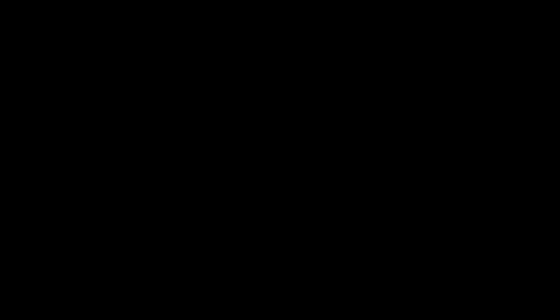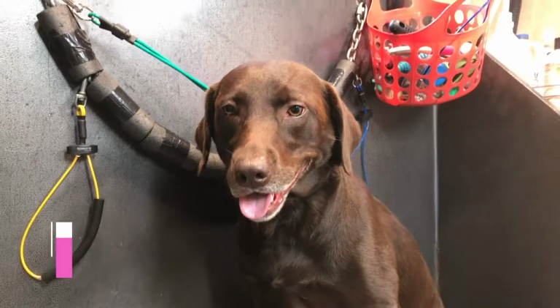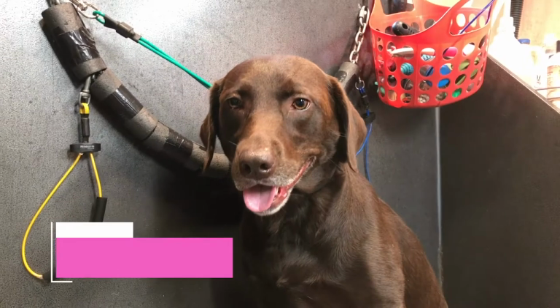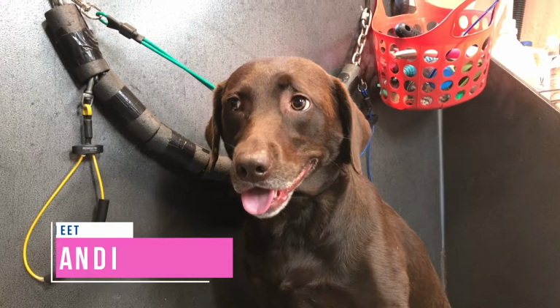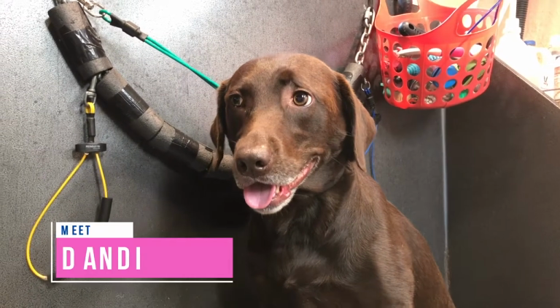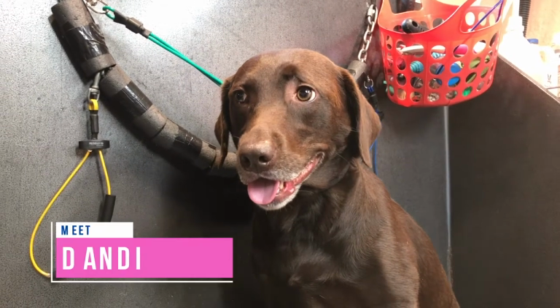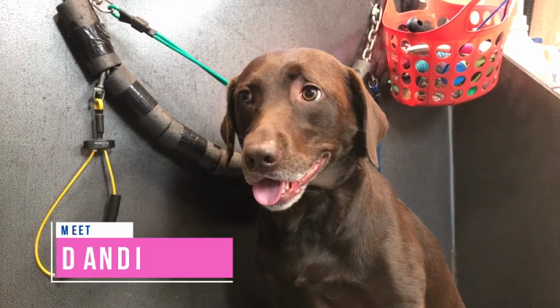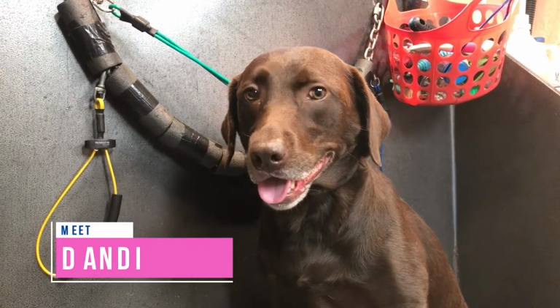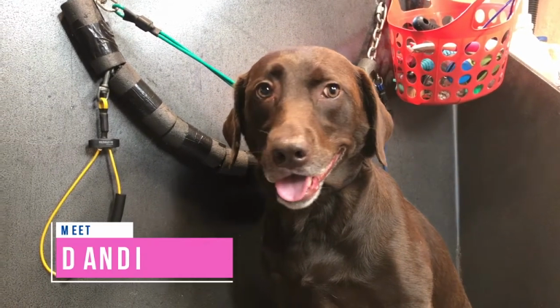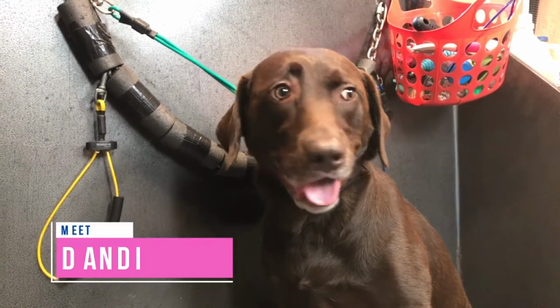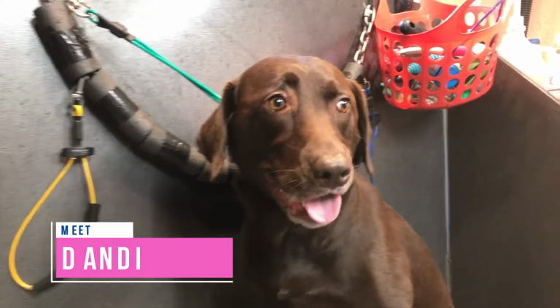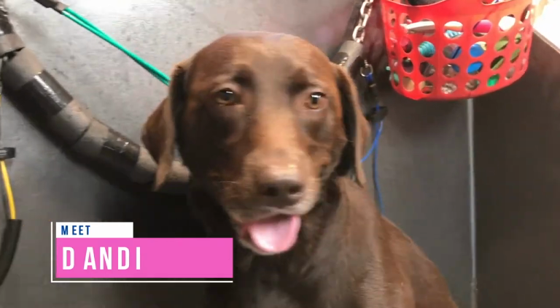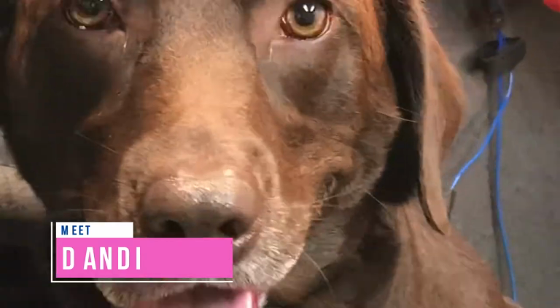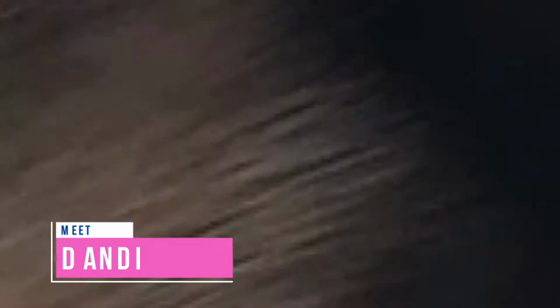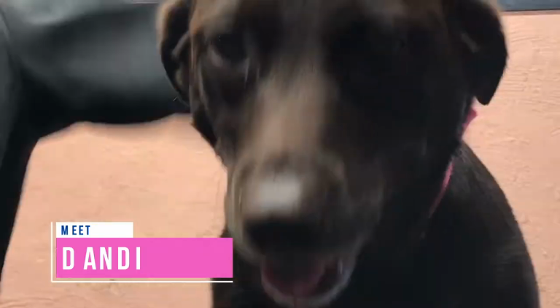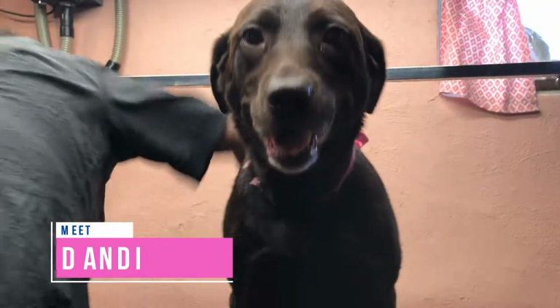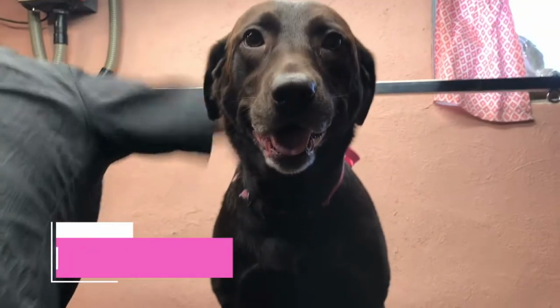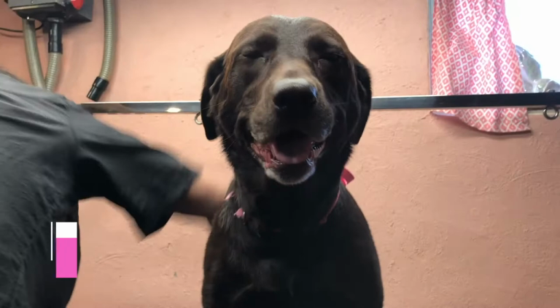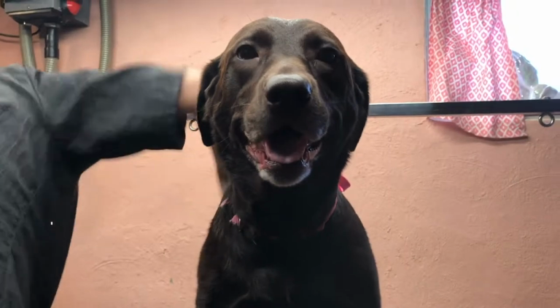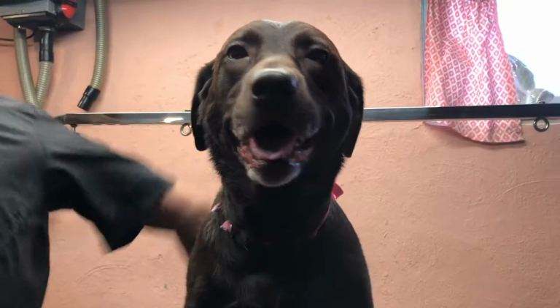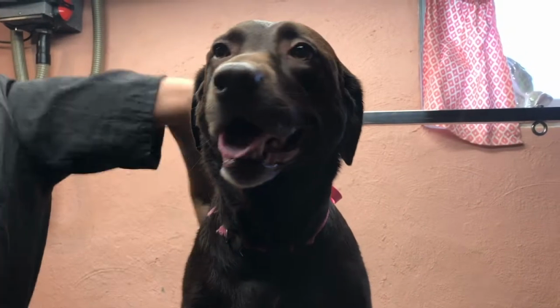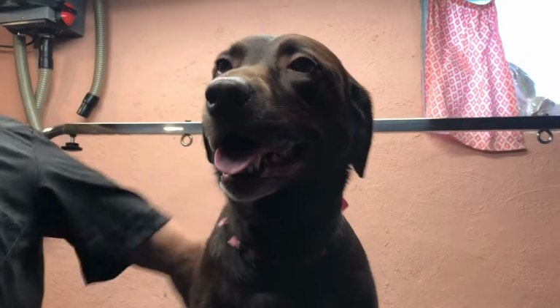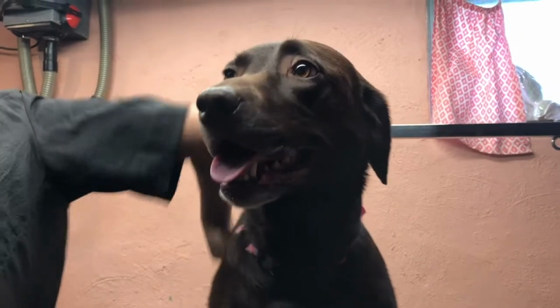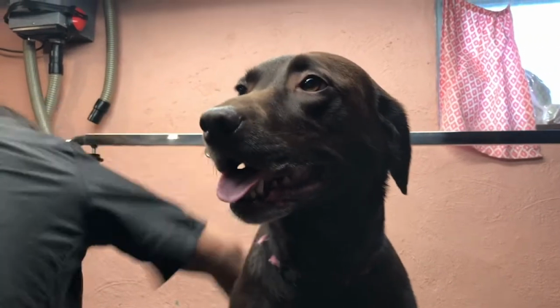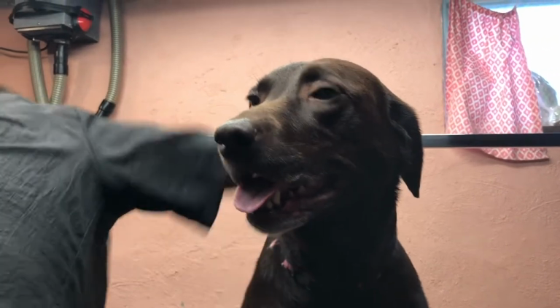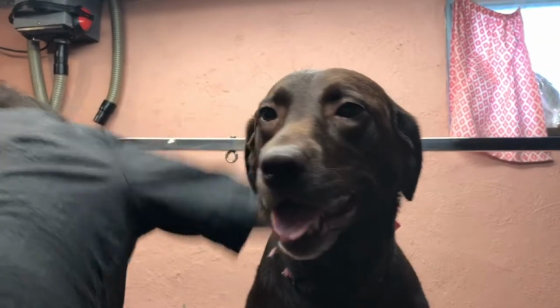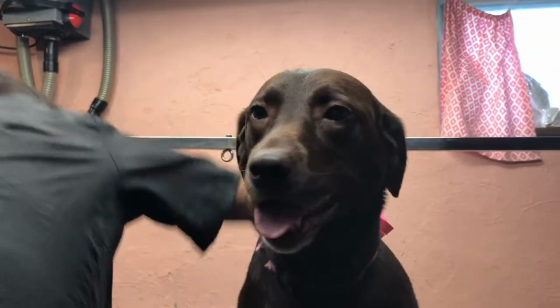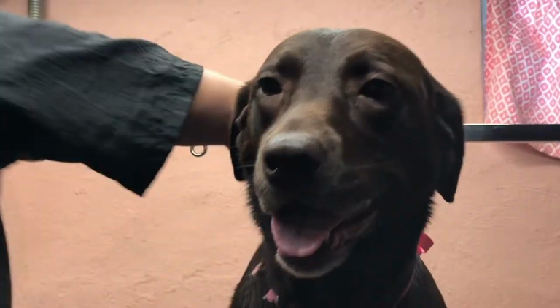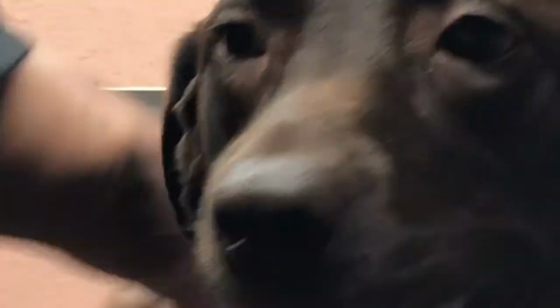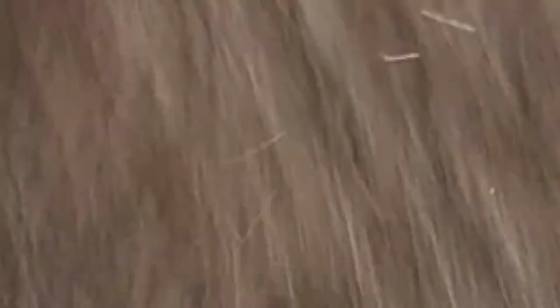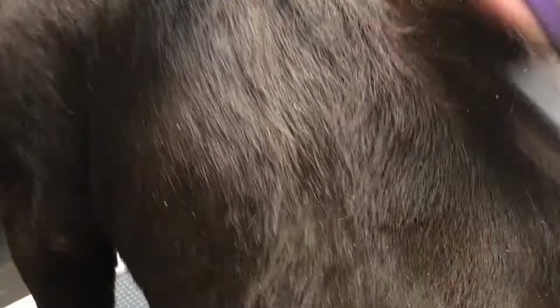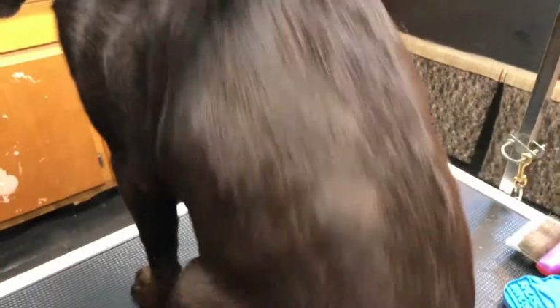Meet Dandy. Like a lot of dogs, Dandy has dry skin. And dry skin means dander.